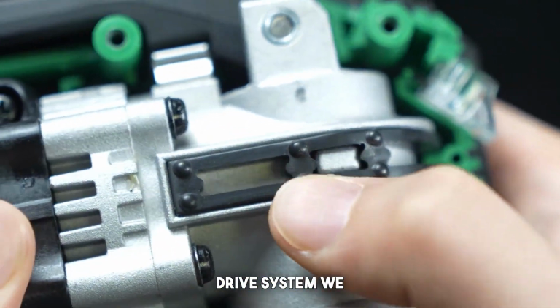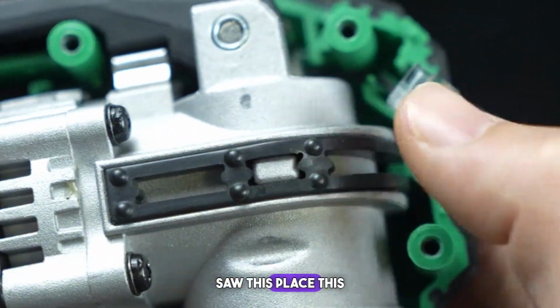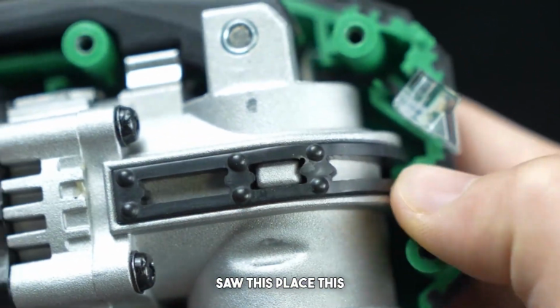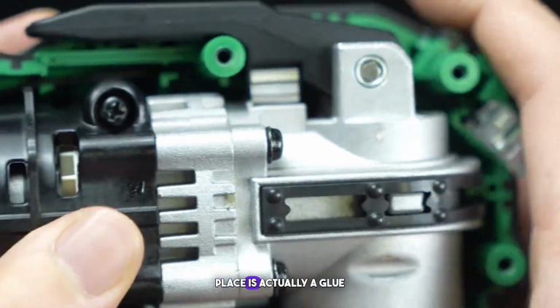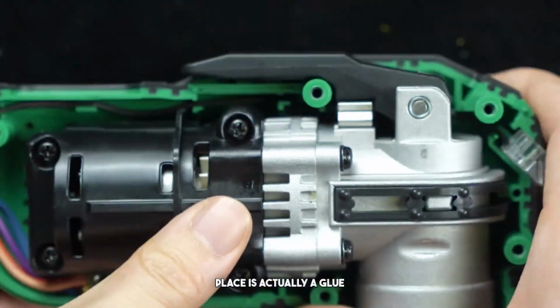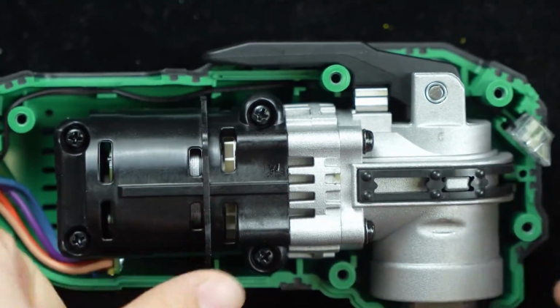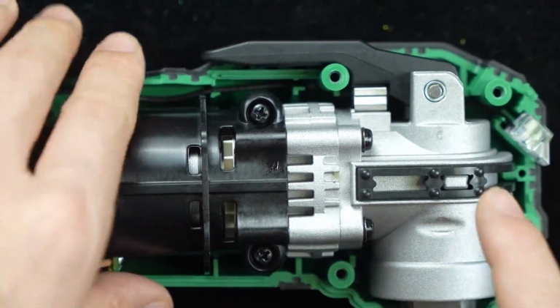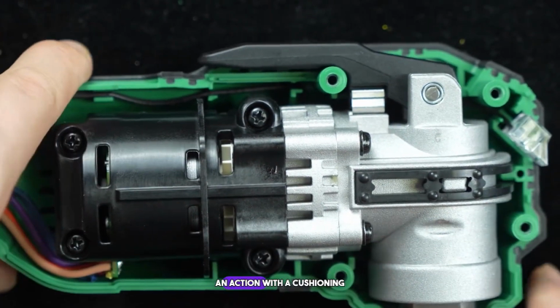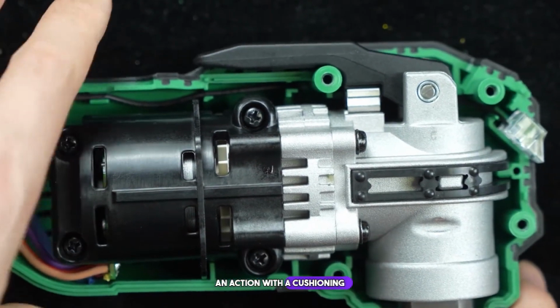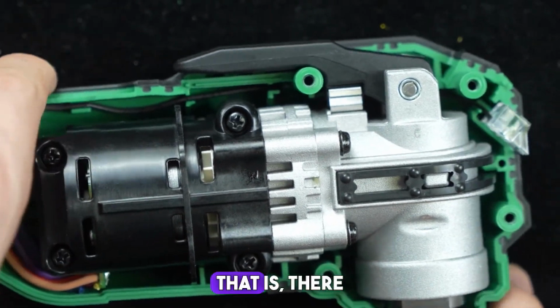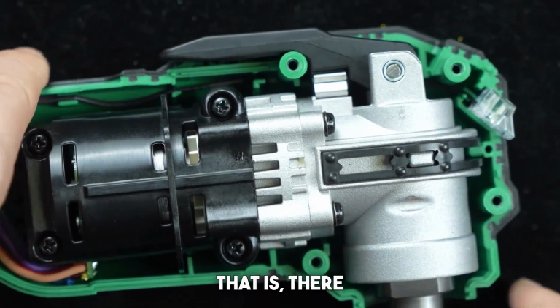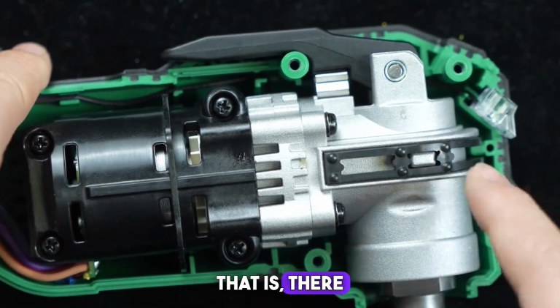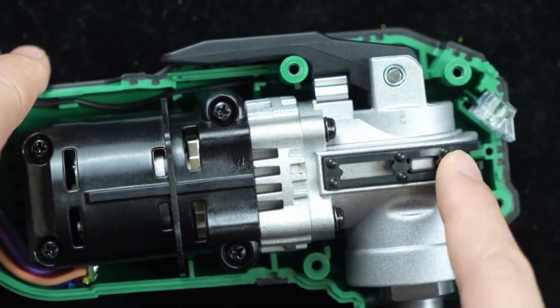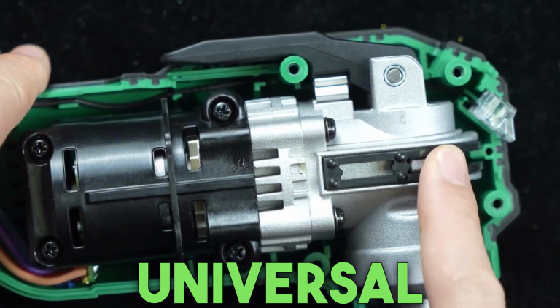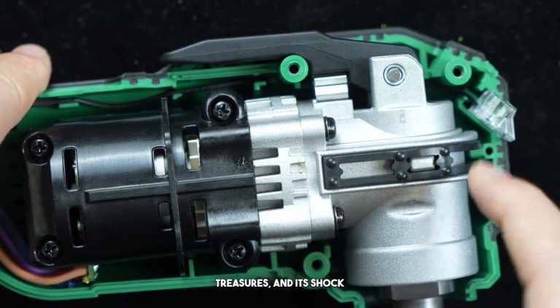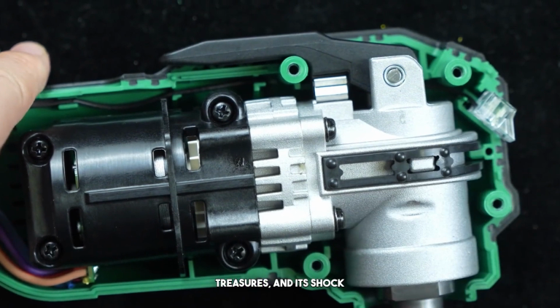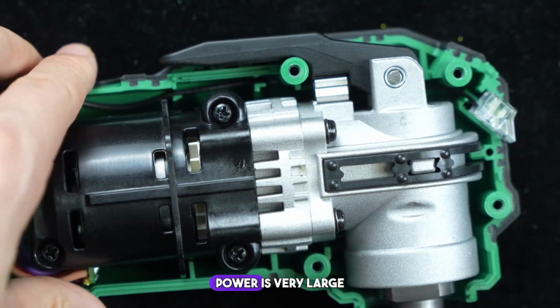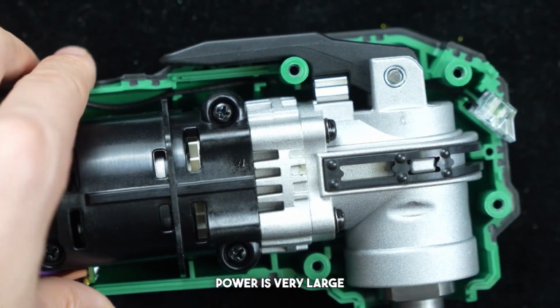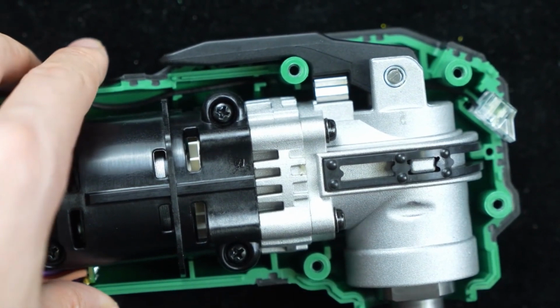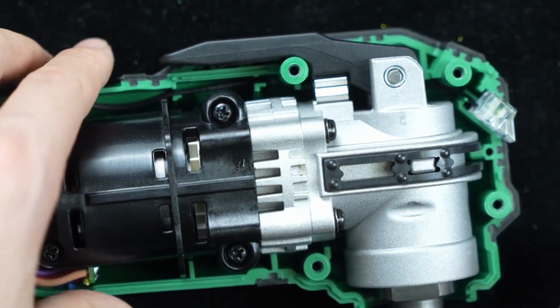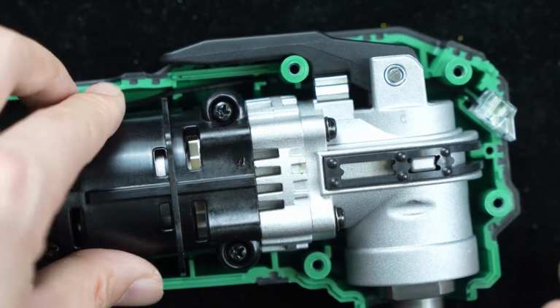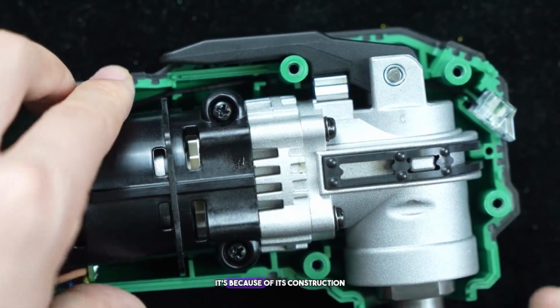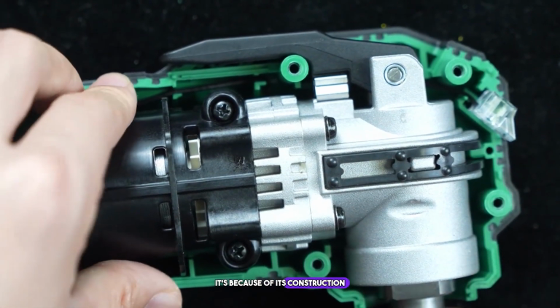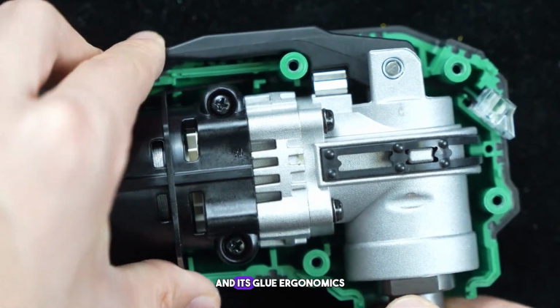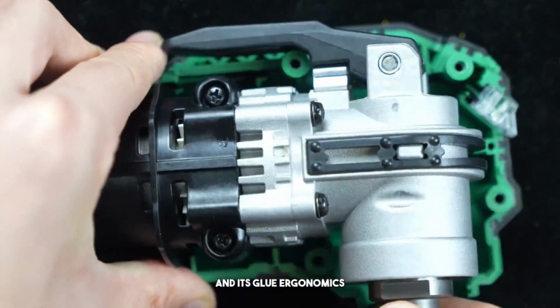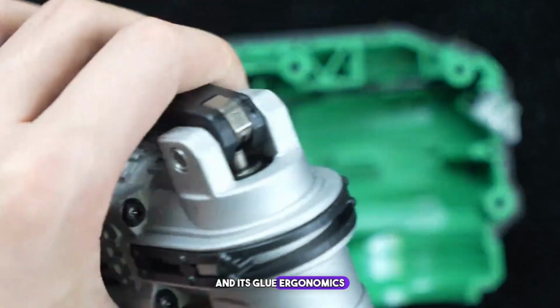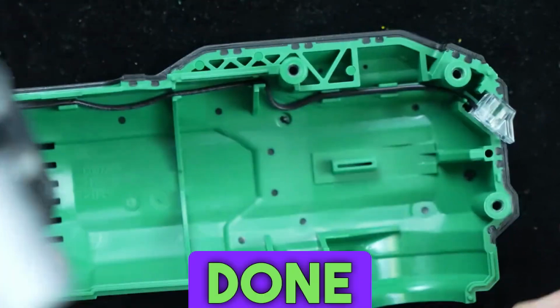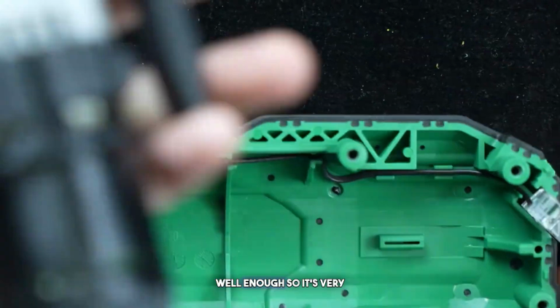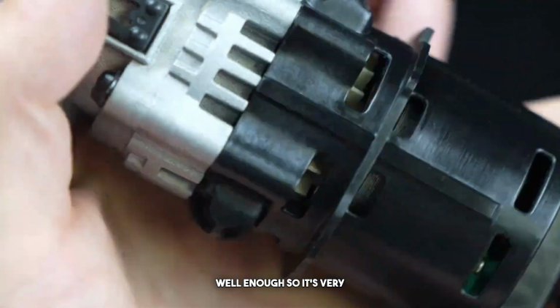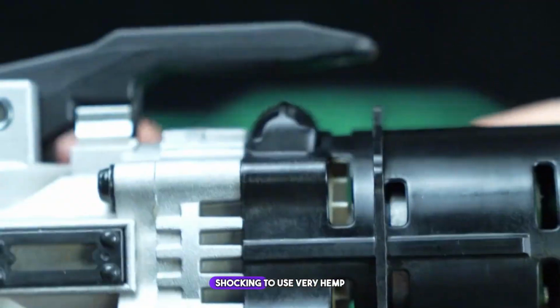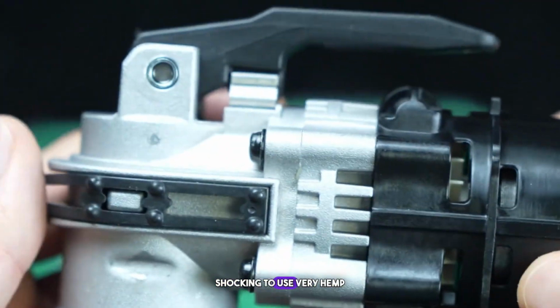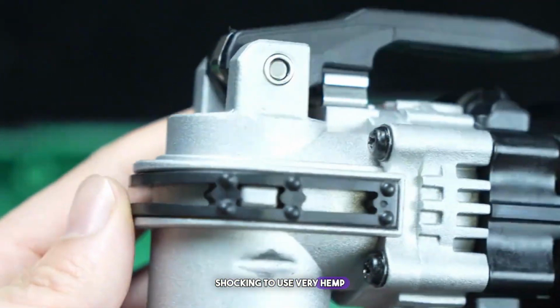Looking at this area, this part is actually a cushioning glue. Many universal multi-tools have very large shock force, and it's because the construction and glue ergonomics aren't done well enough — so the vibration when using it is very strong.